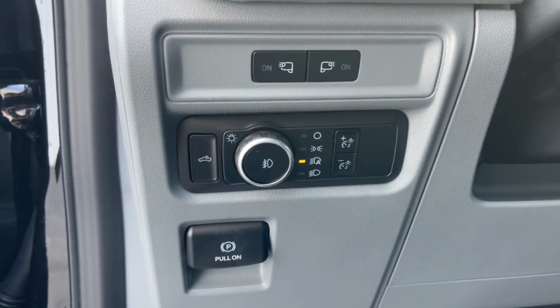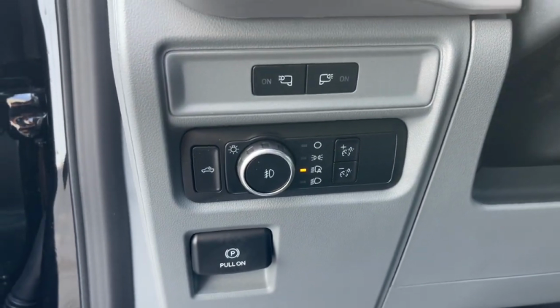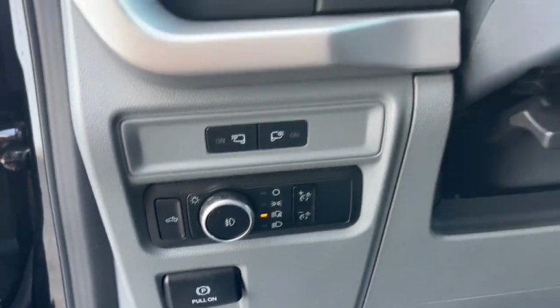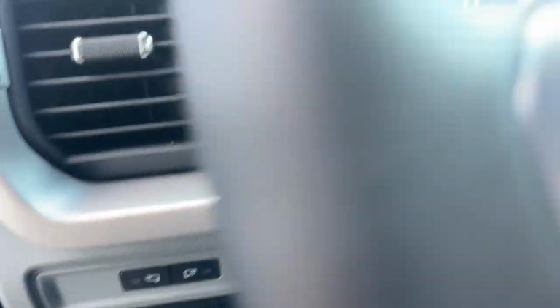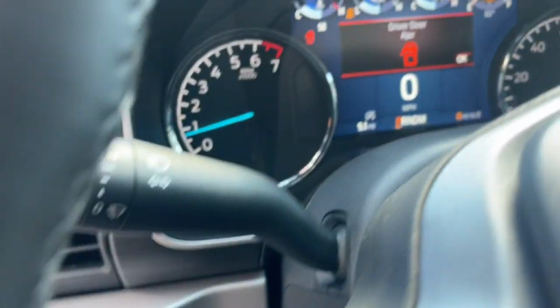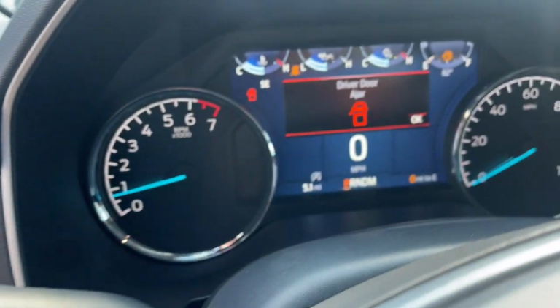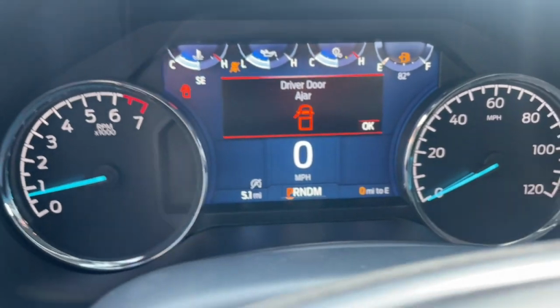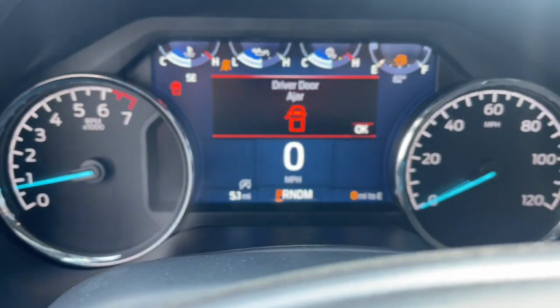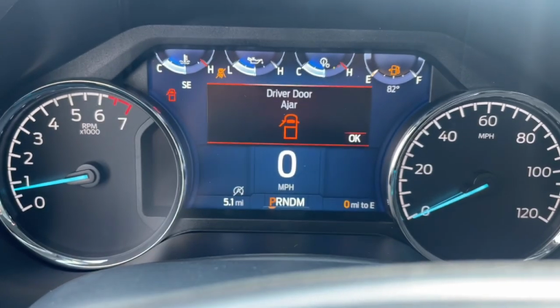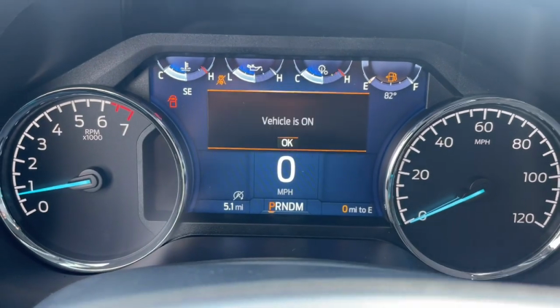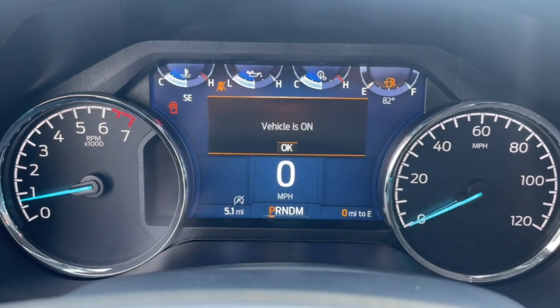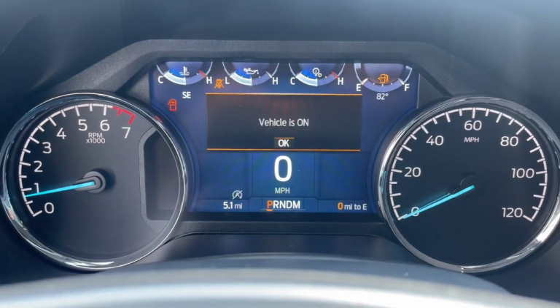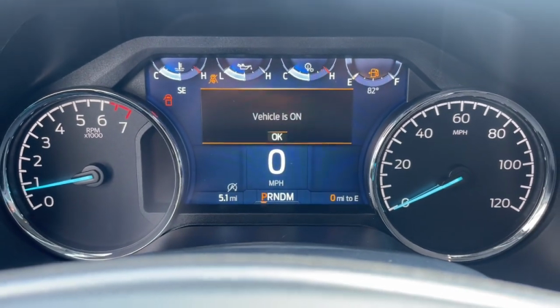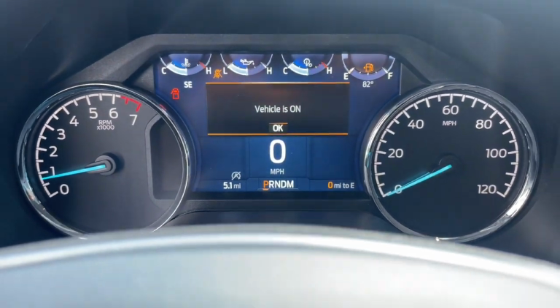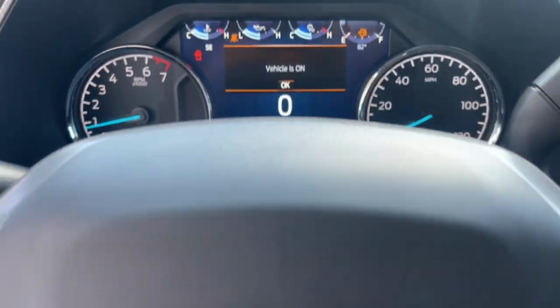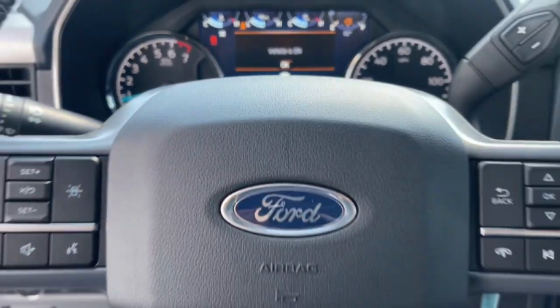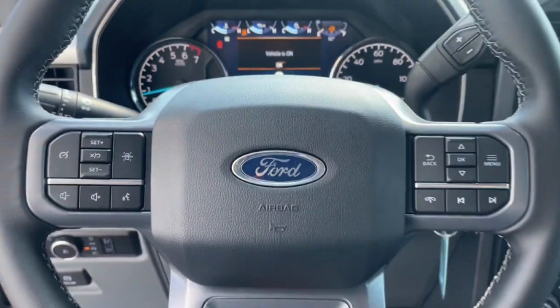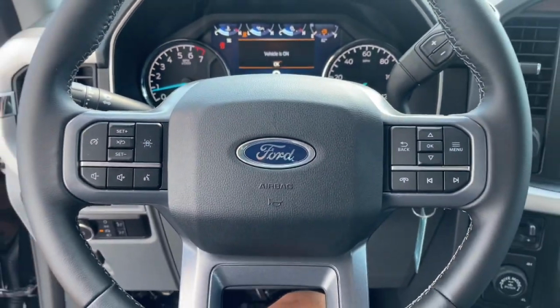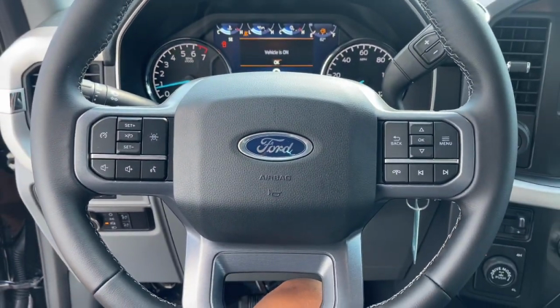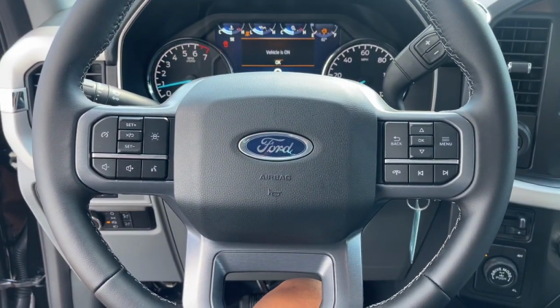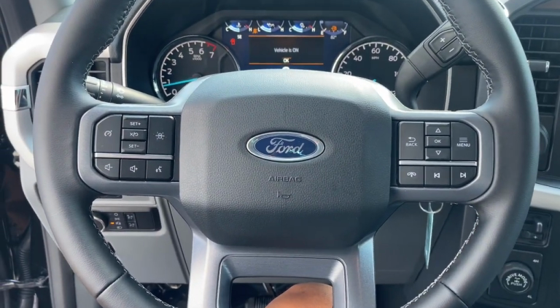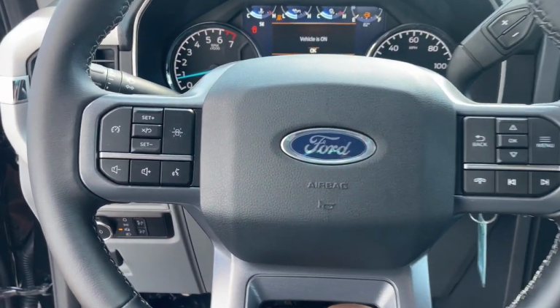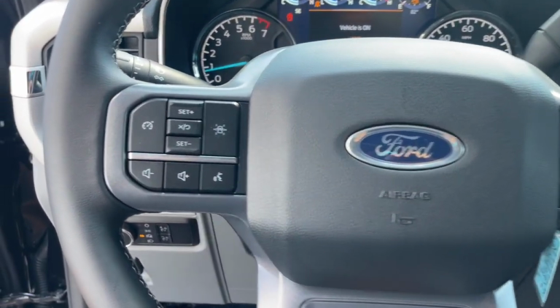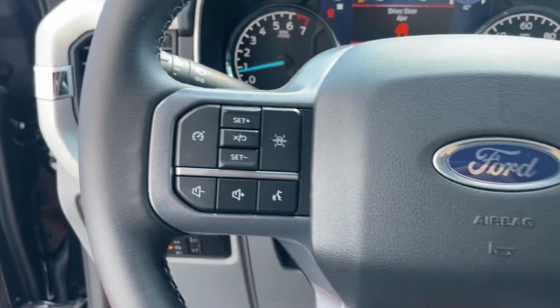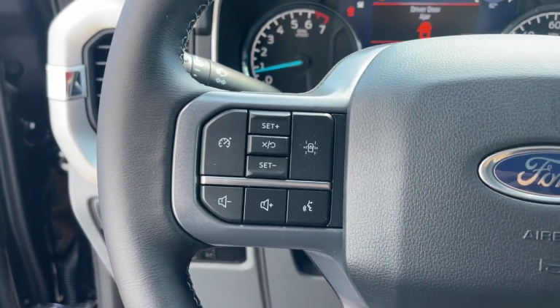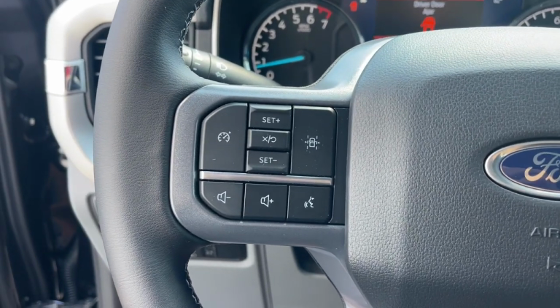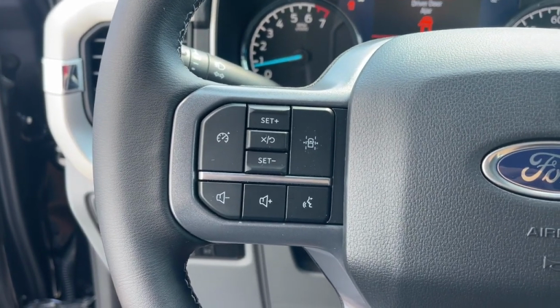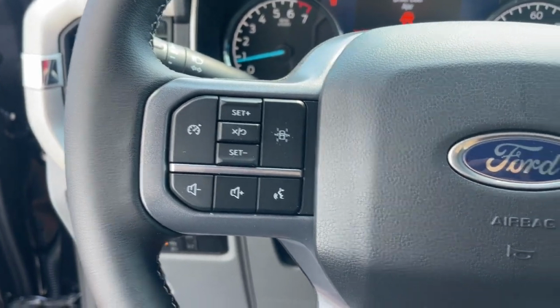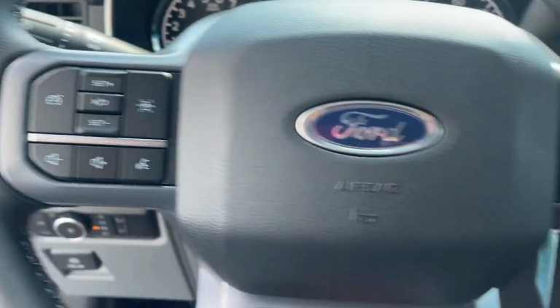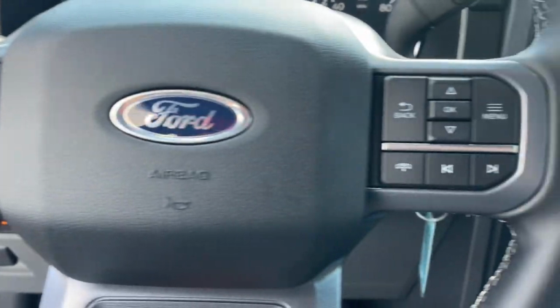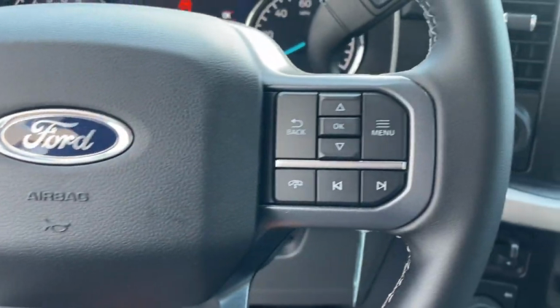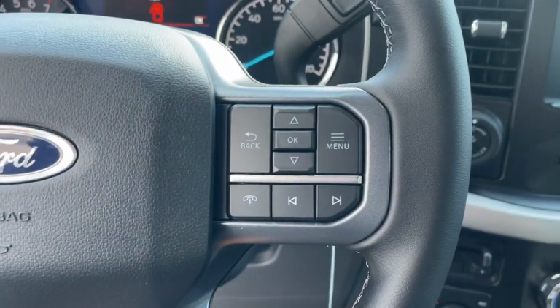Apple CarPlay and/or Android Auto. 360-degree view car camera. Heated driver's seat. Keyless entry. Fog lamps. Satellite radio.